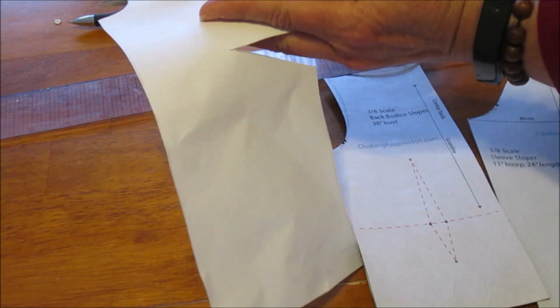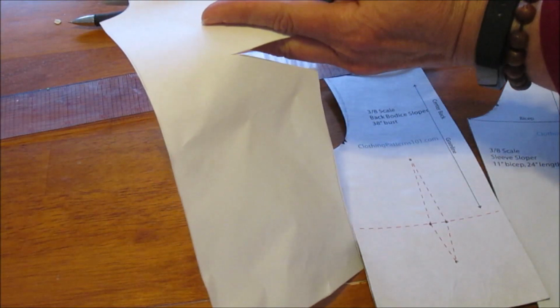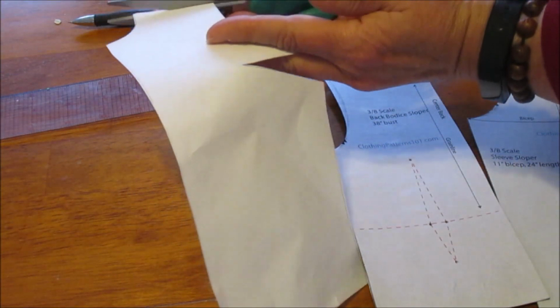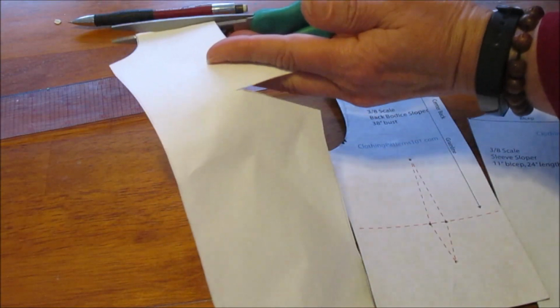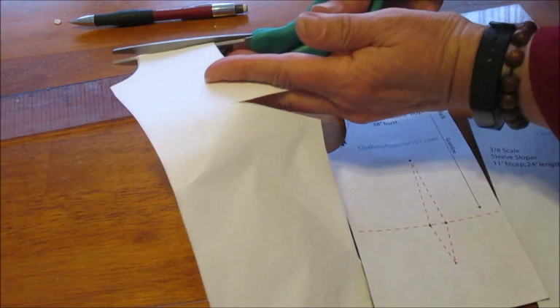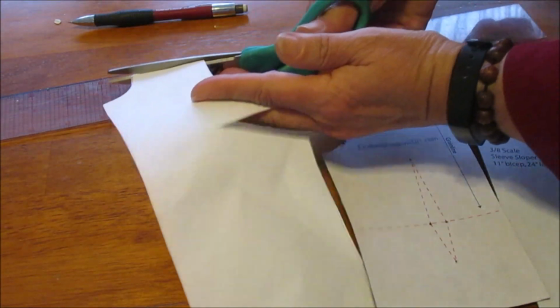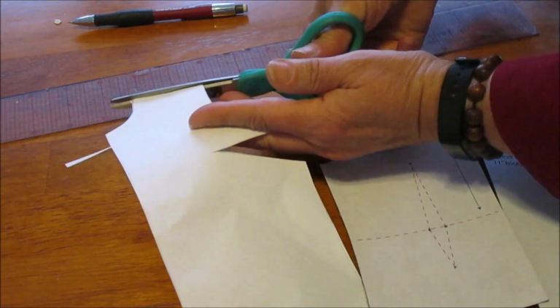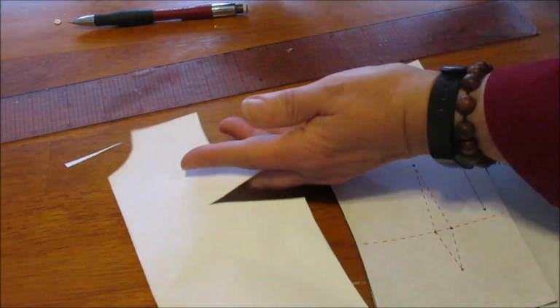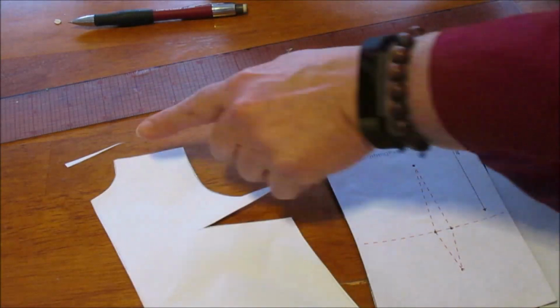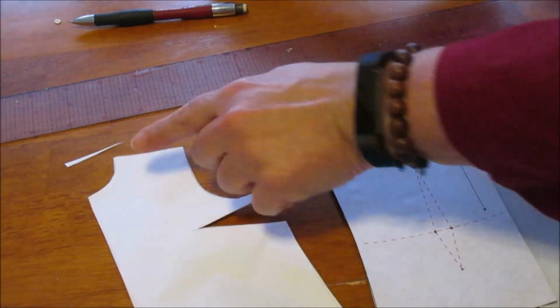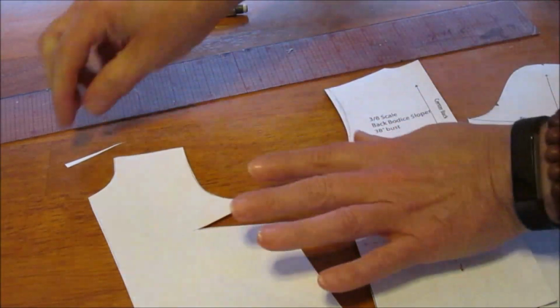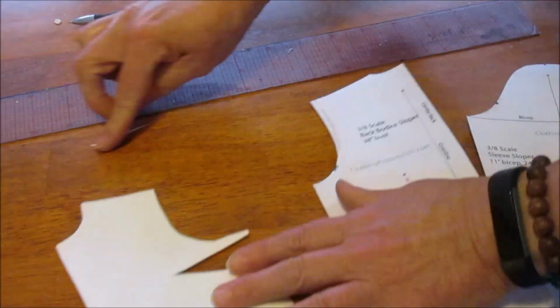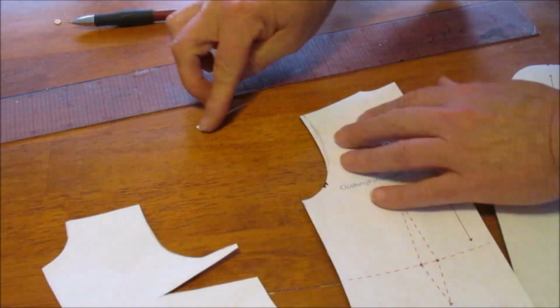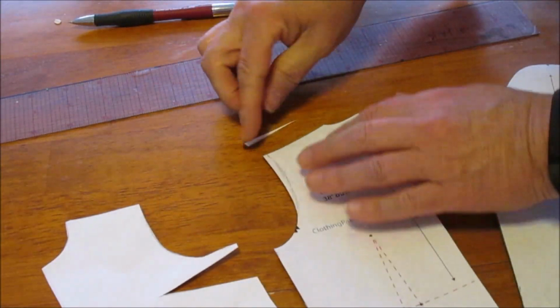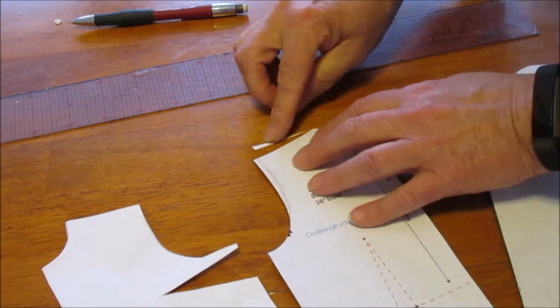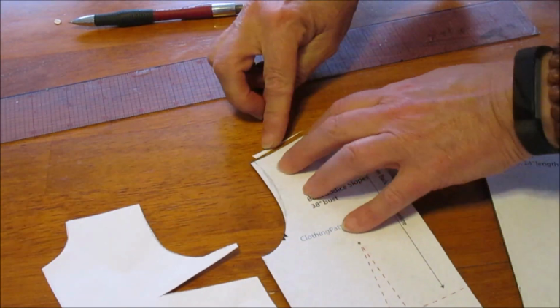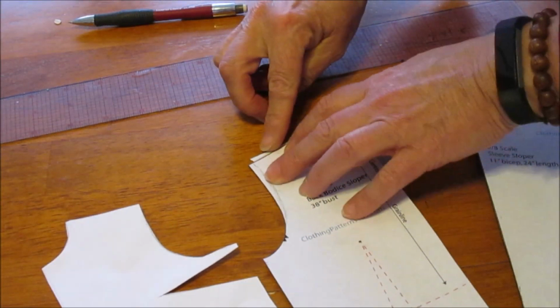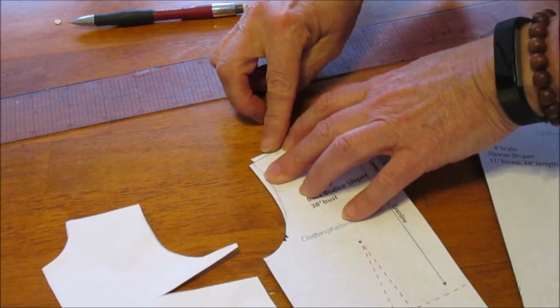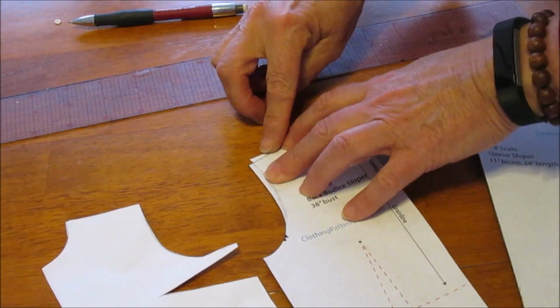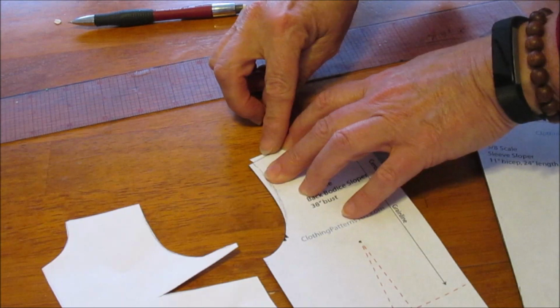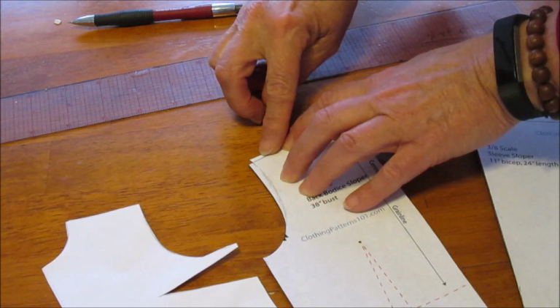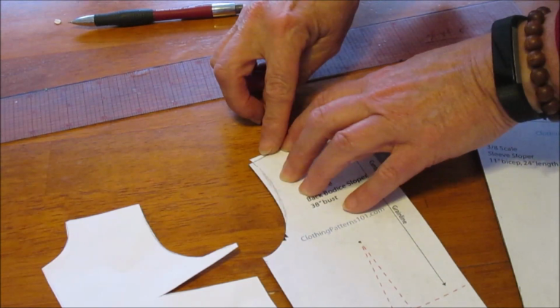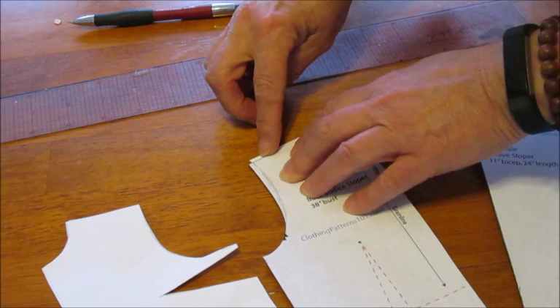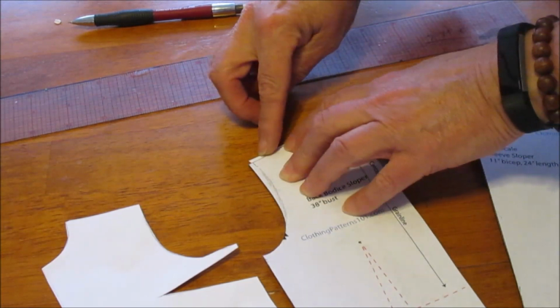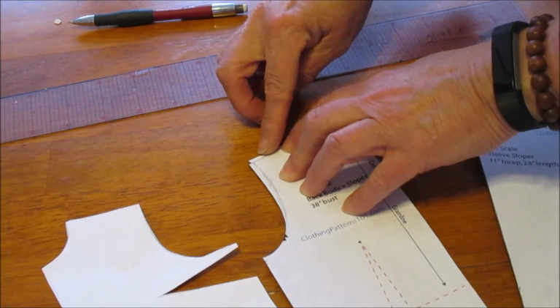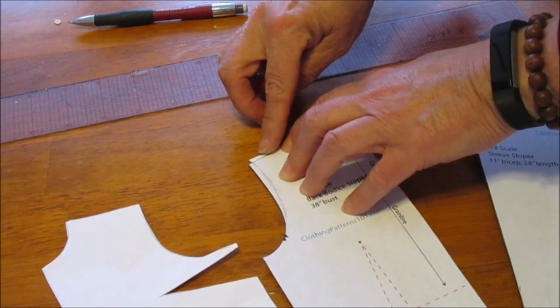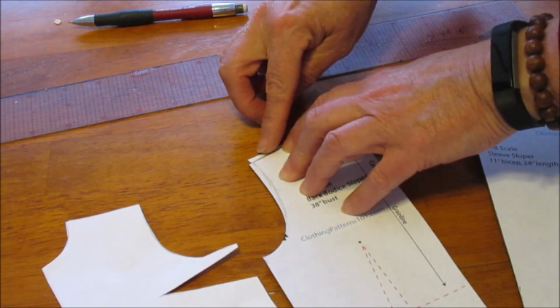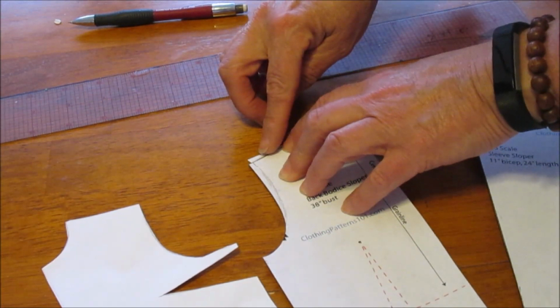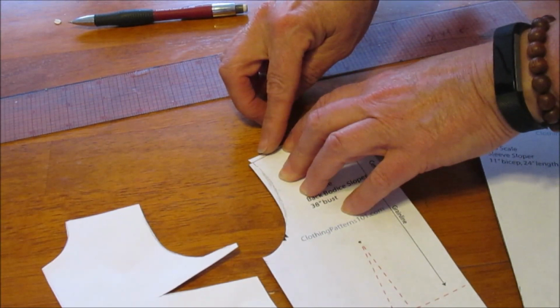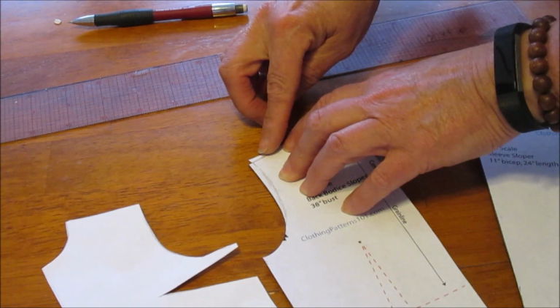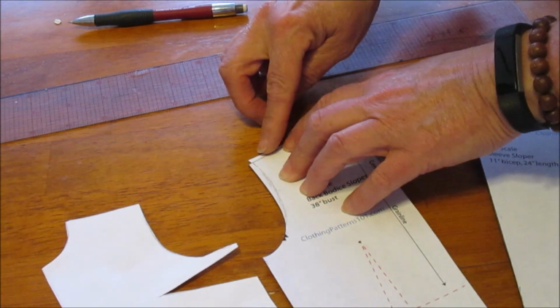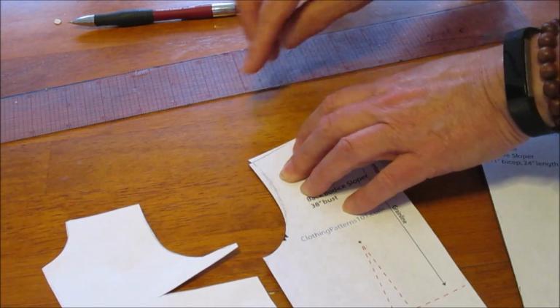I'm just changing the angle of the shoulder. What I take off the front, I'm then going to add to the back so that the angle of the back shoulder also changes.